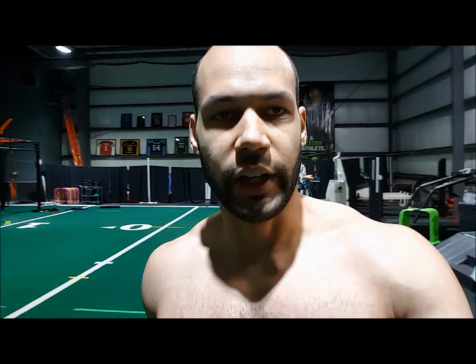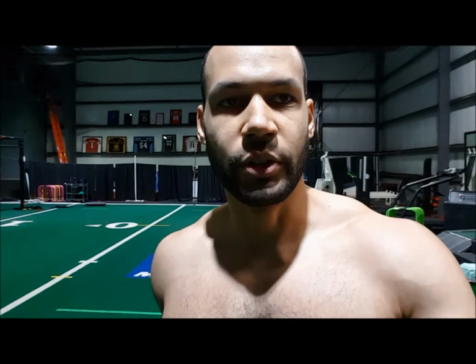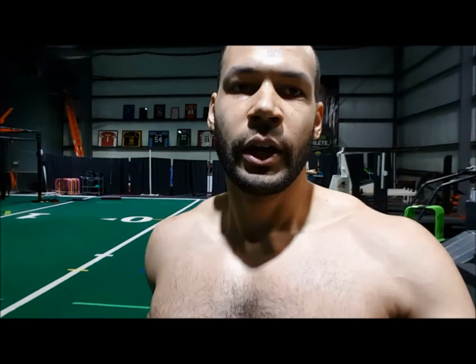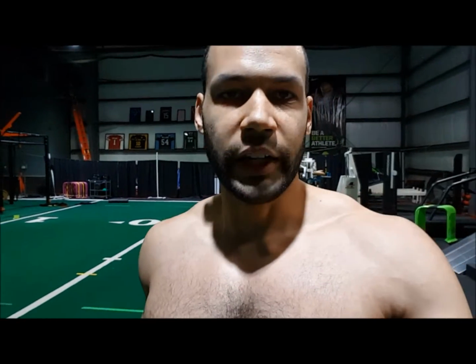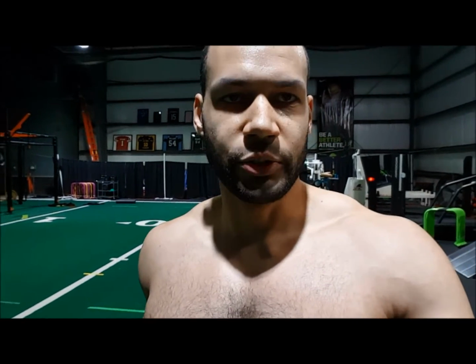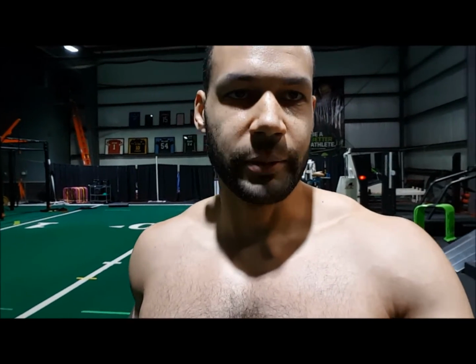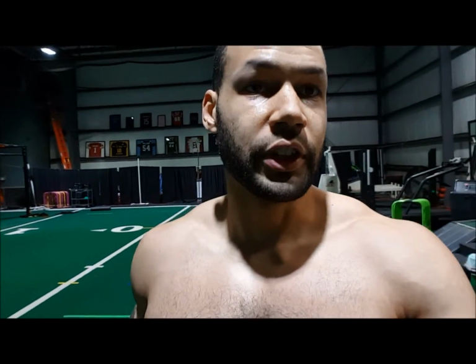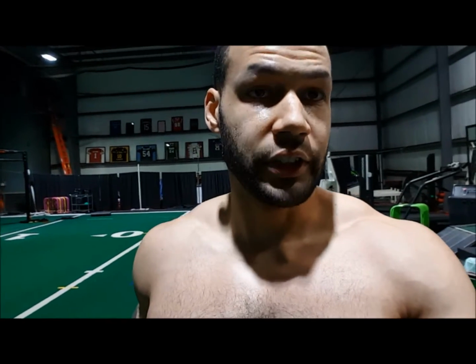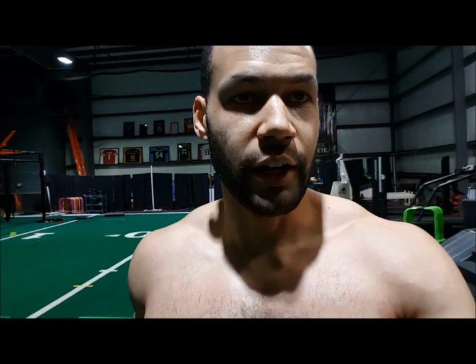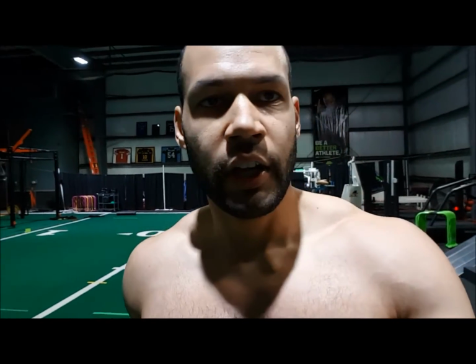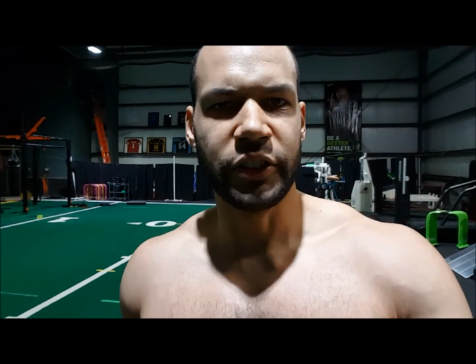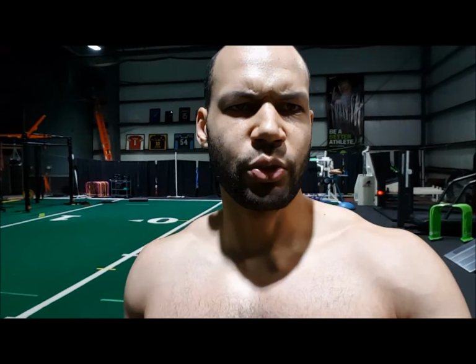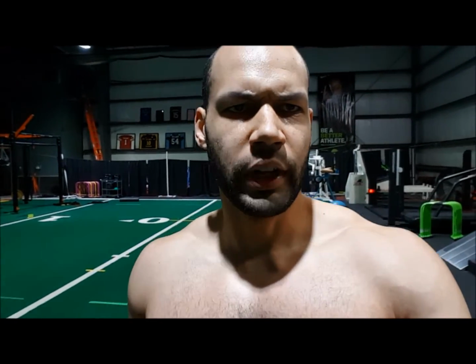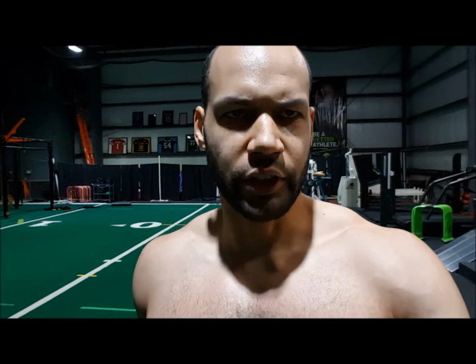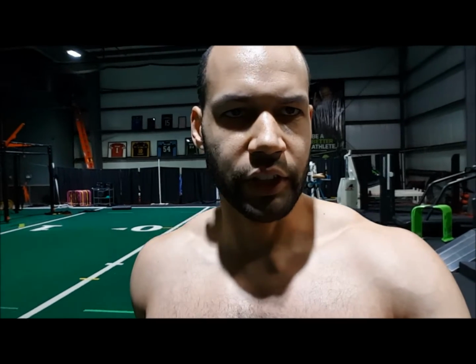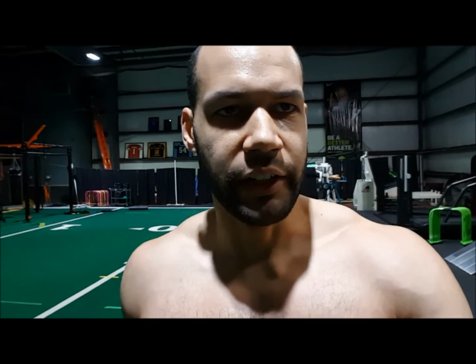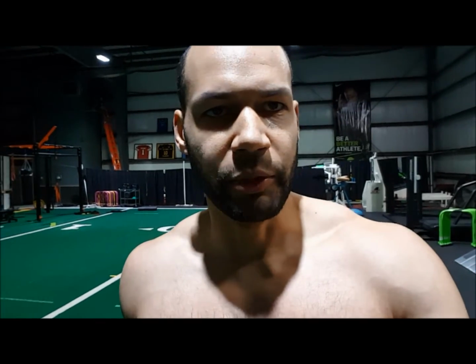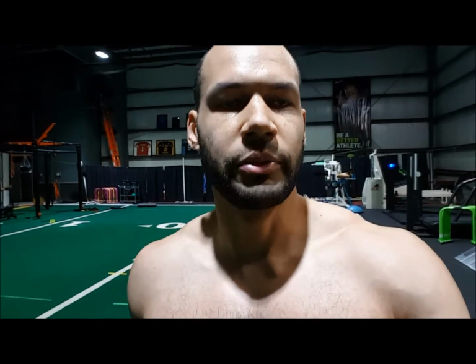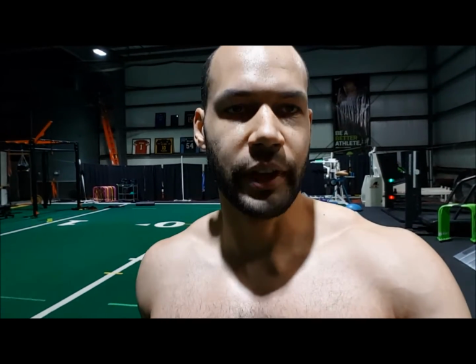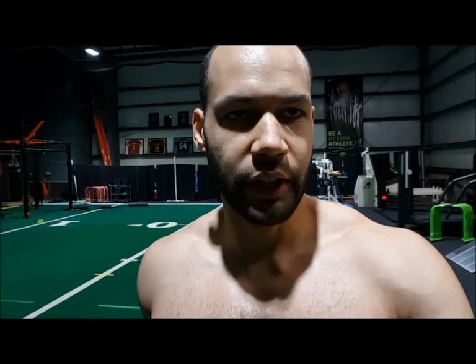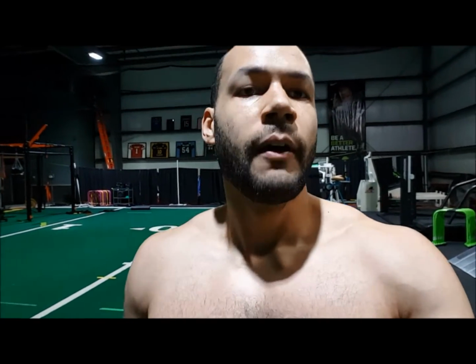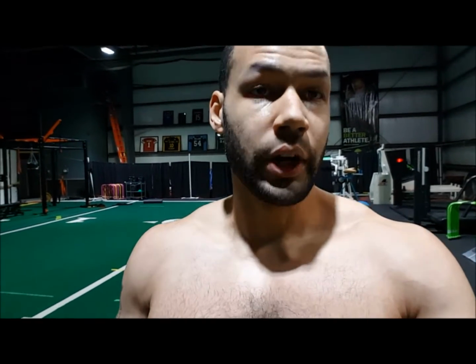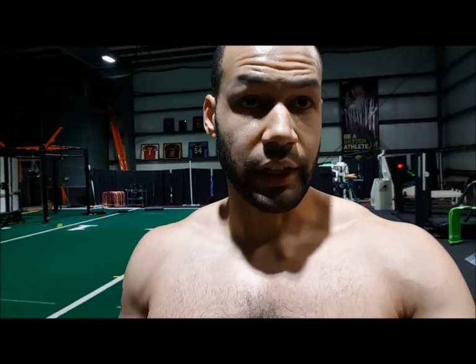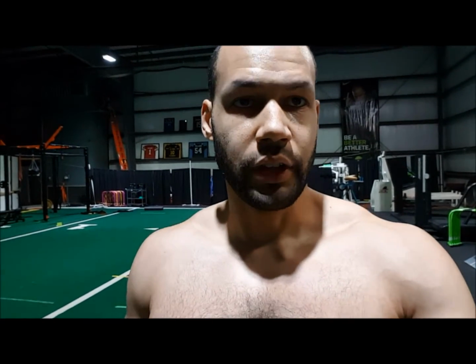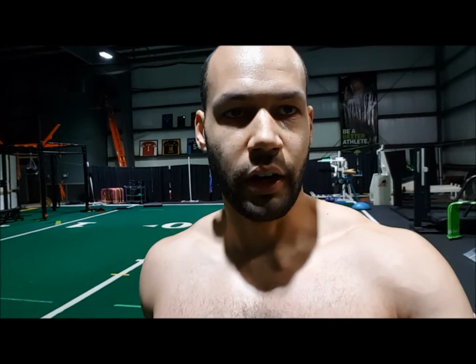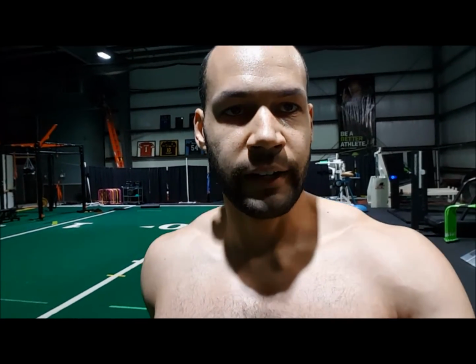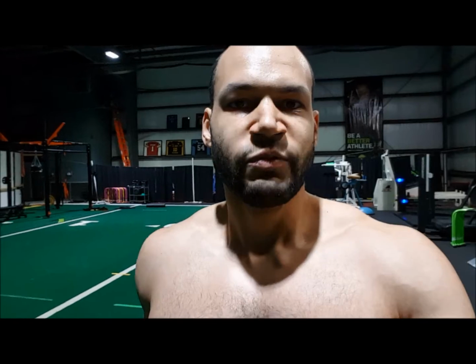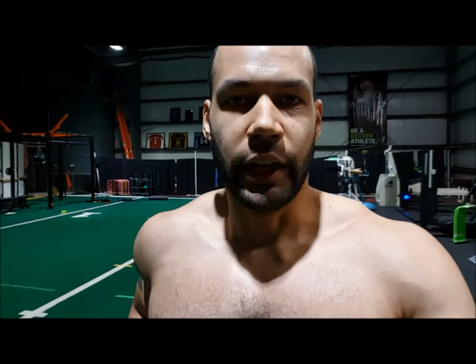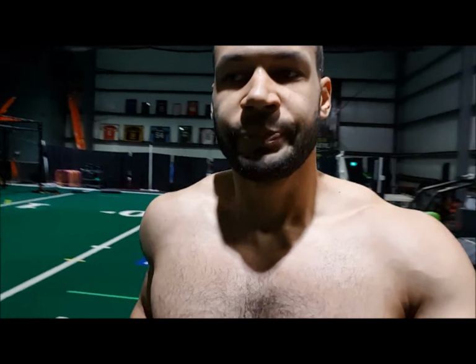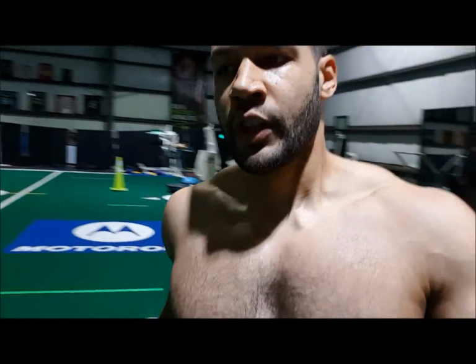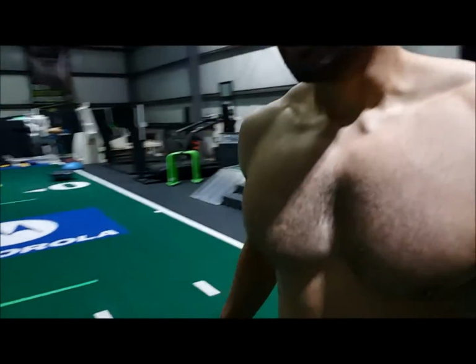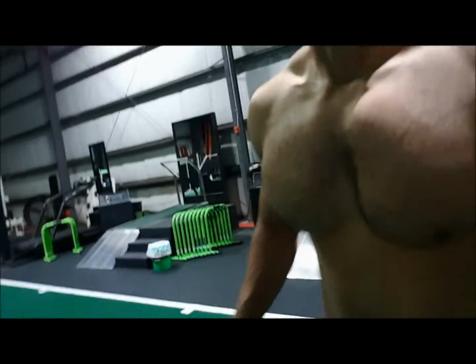What I like to do is train abs in circuit style. I'll take you through one round of the circuit so you get an idea. I'm going to do 10 reps of everything. Alright, come check it out.